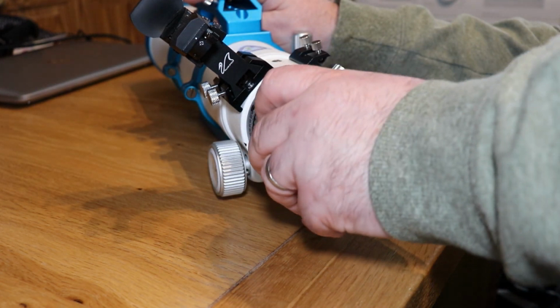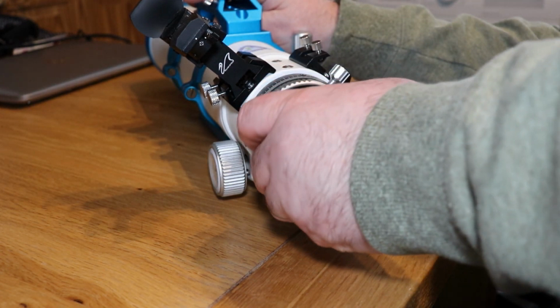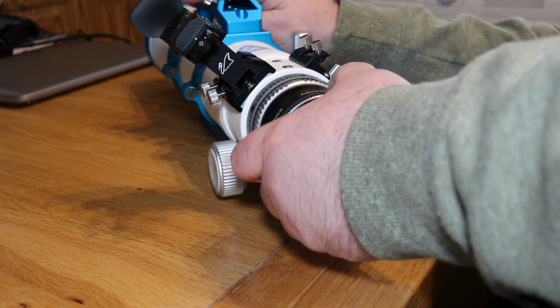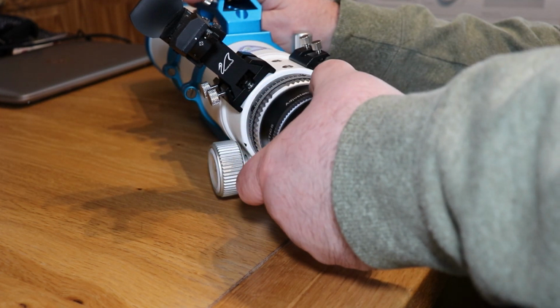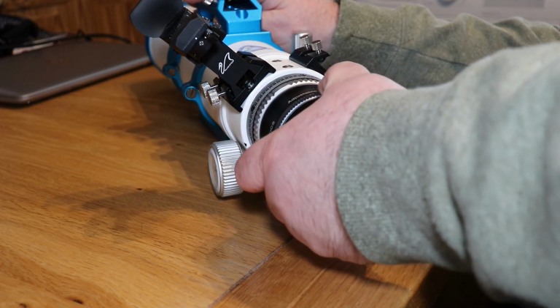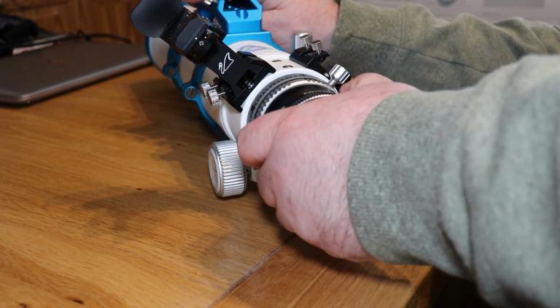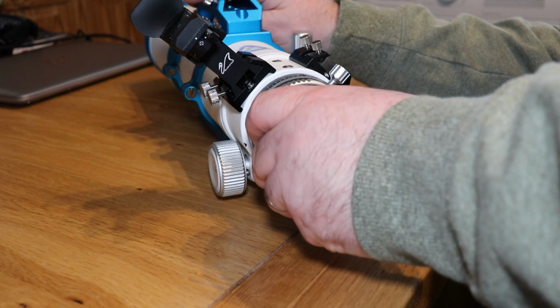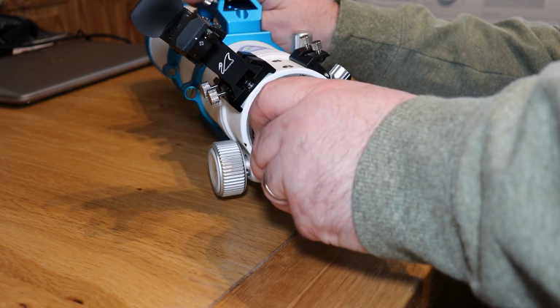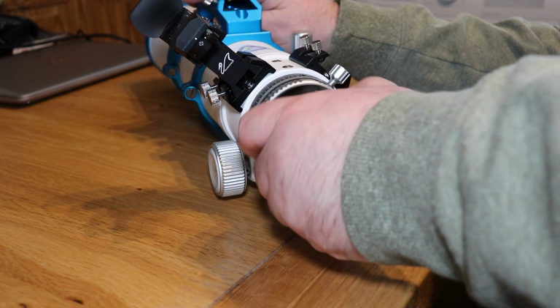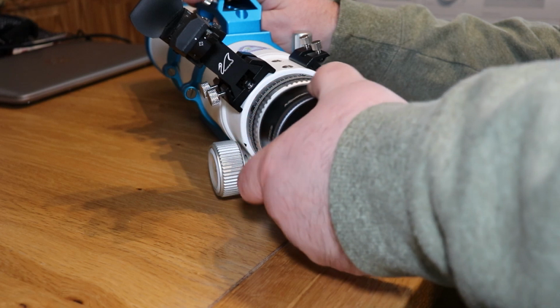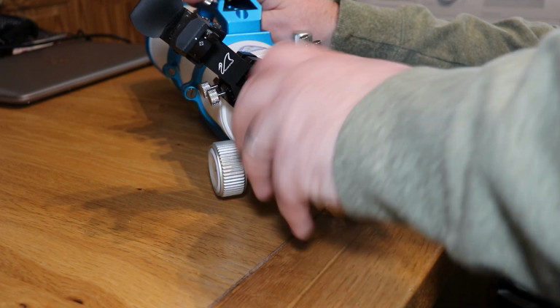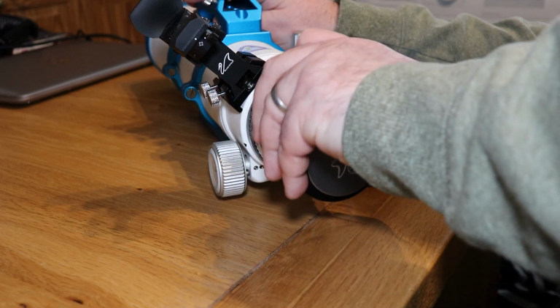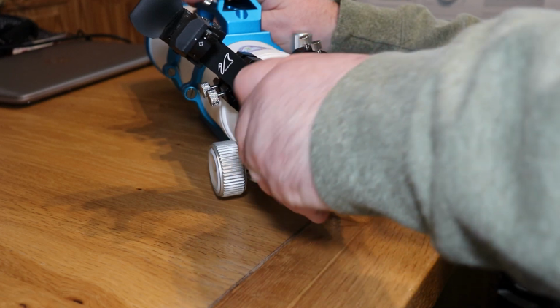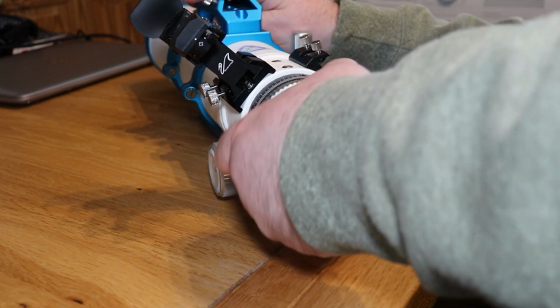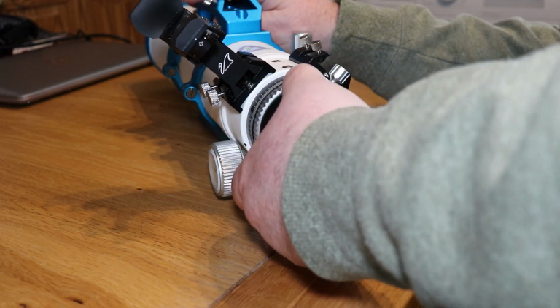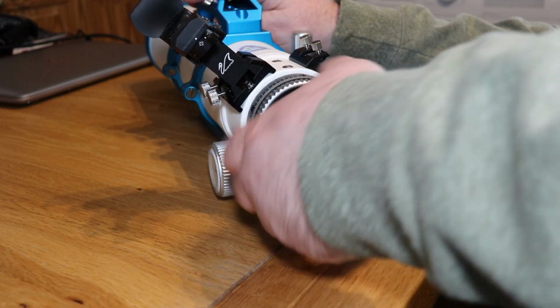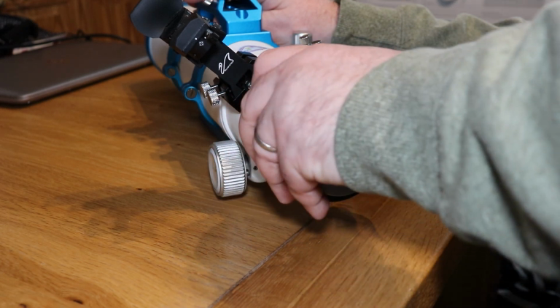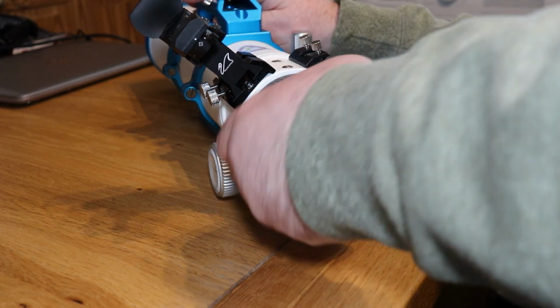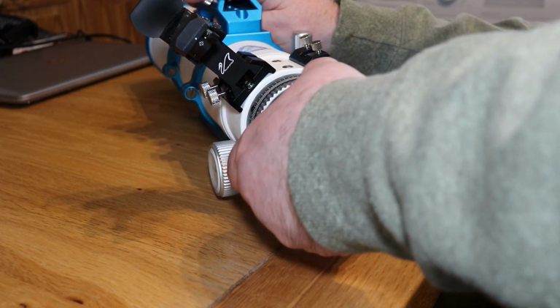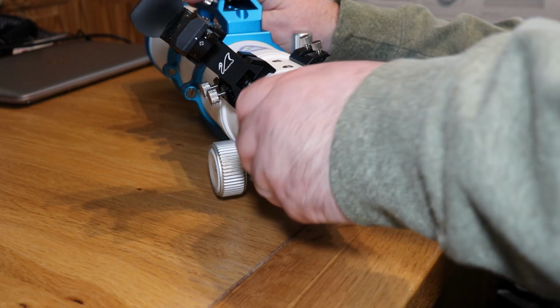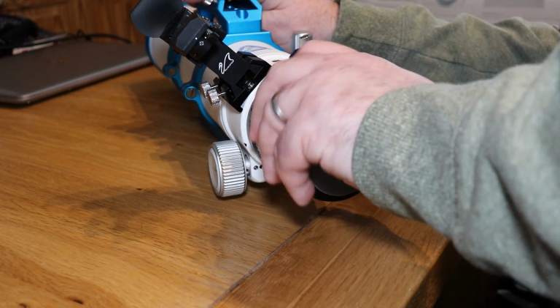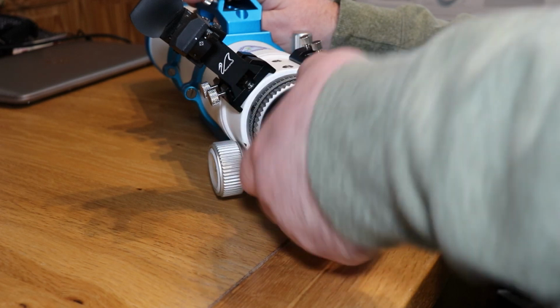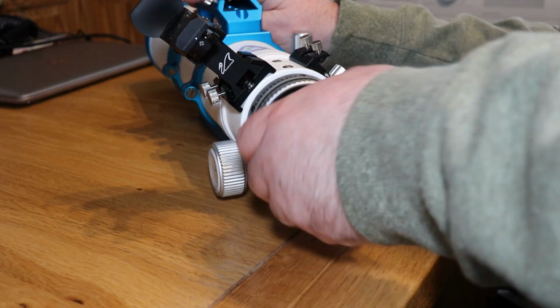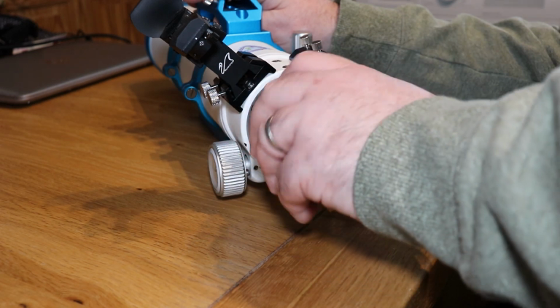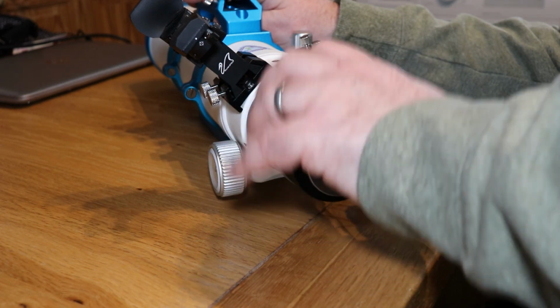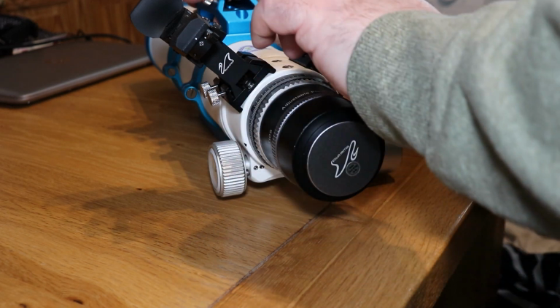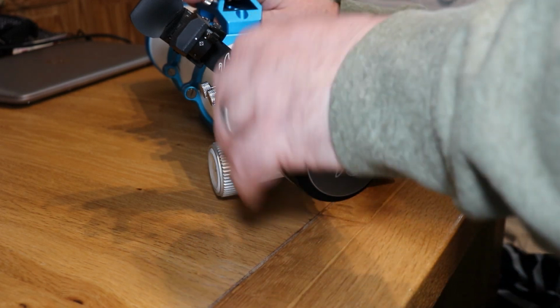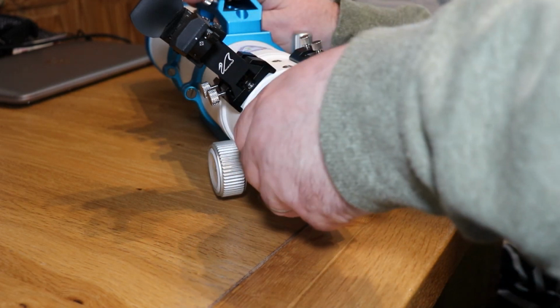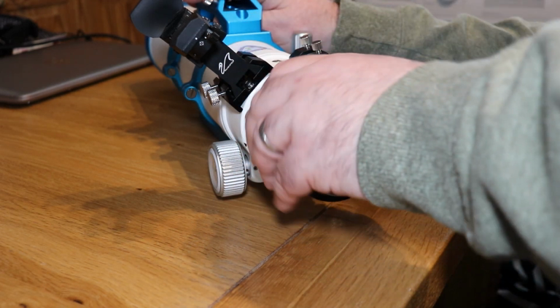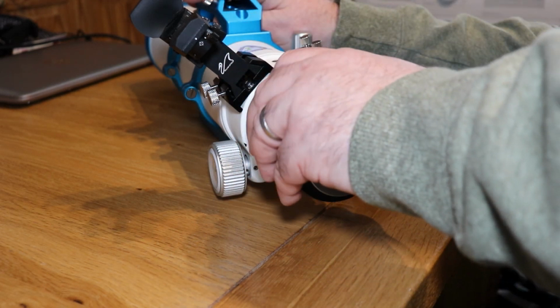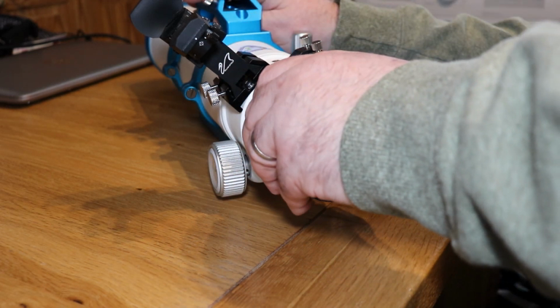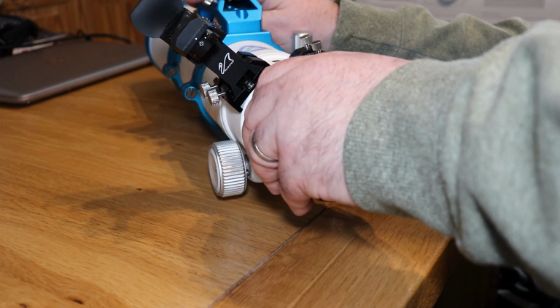Now you can see you can move that around nice. Actually it feels incredibly smooth, it's really nice. I'll lock that off.